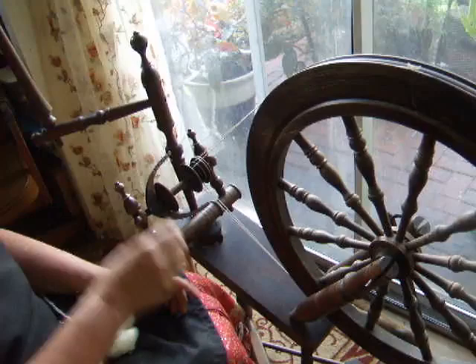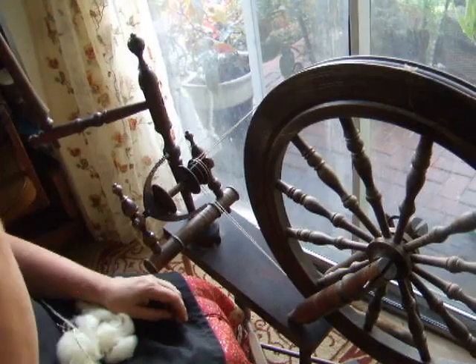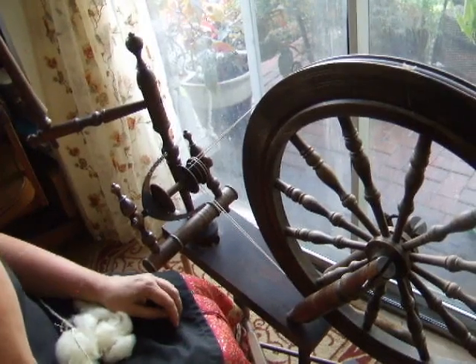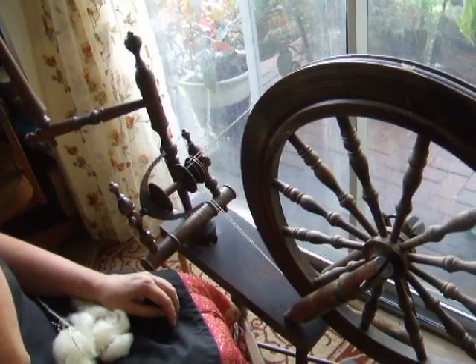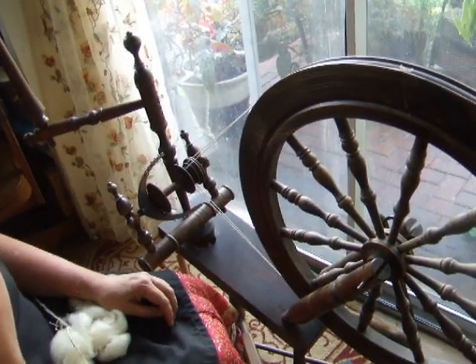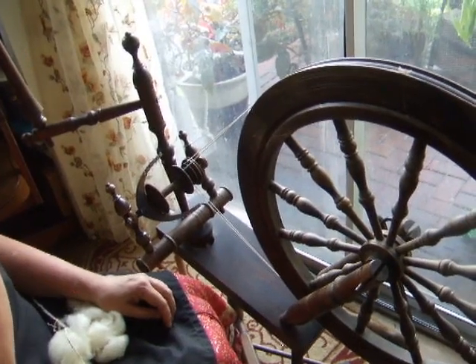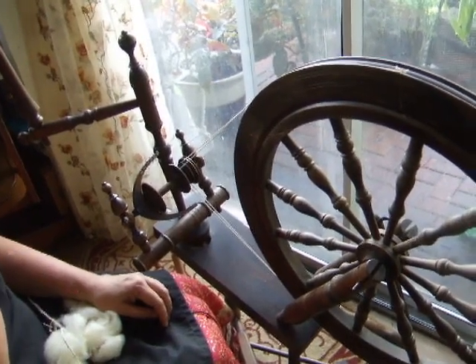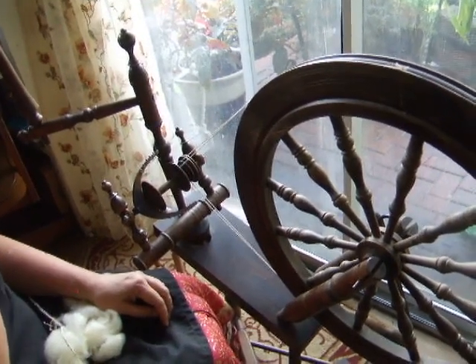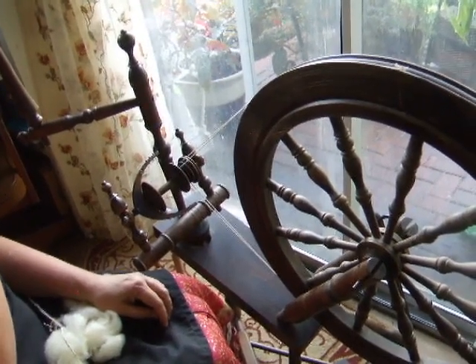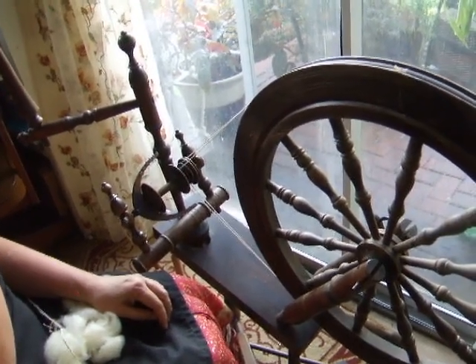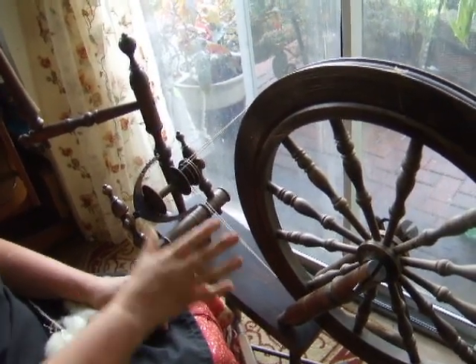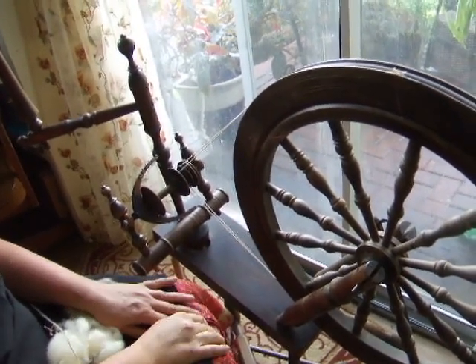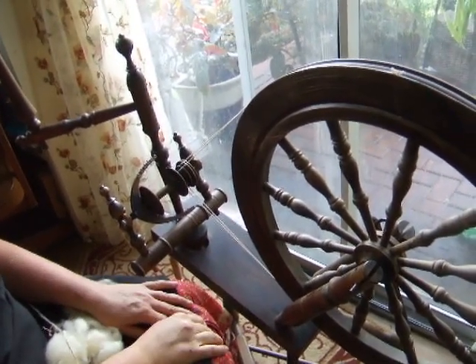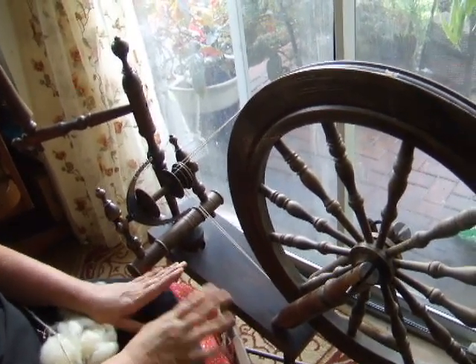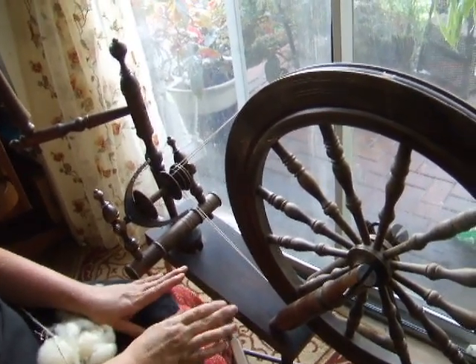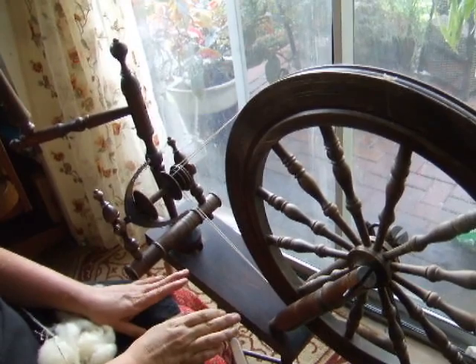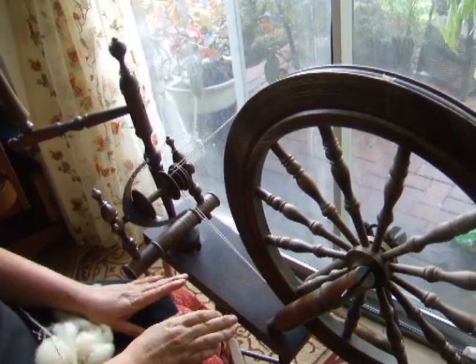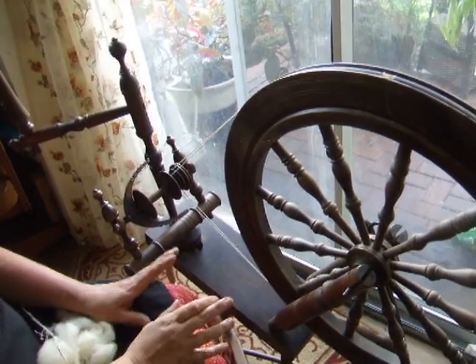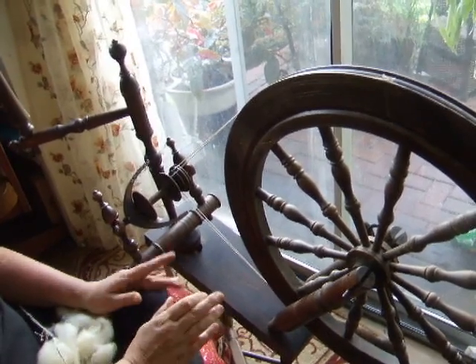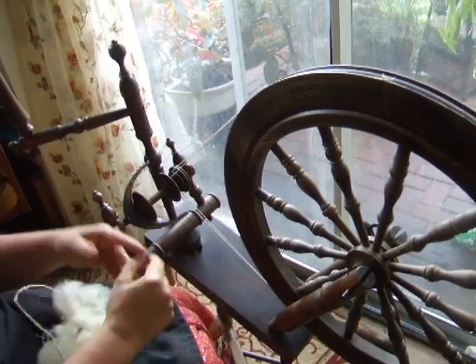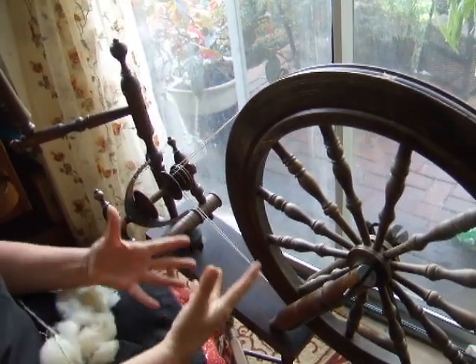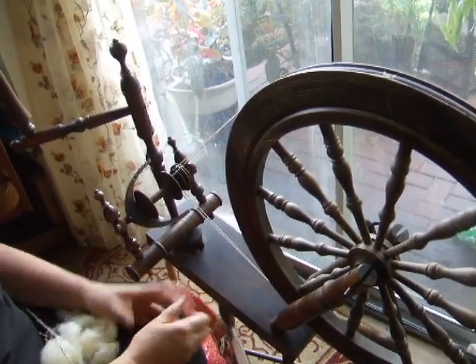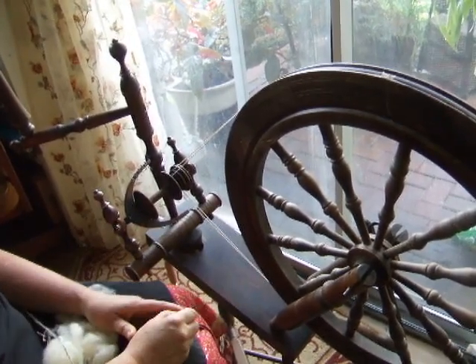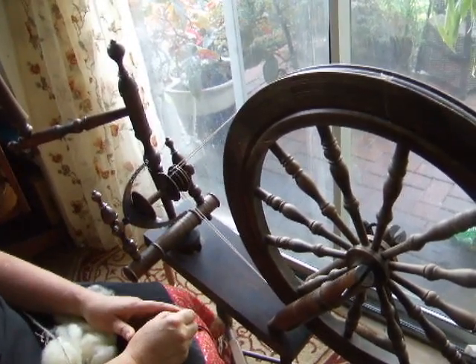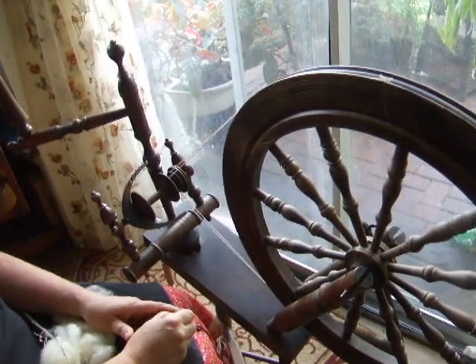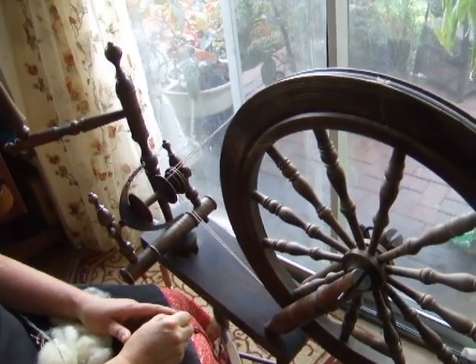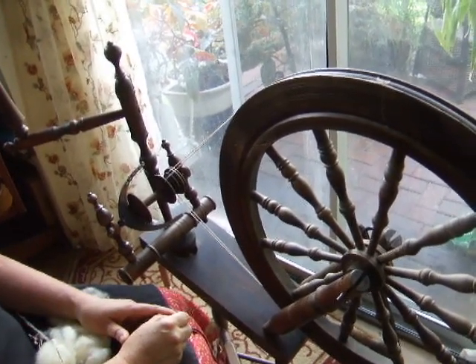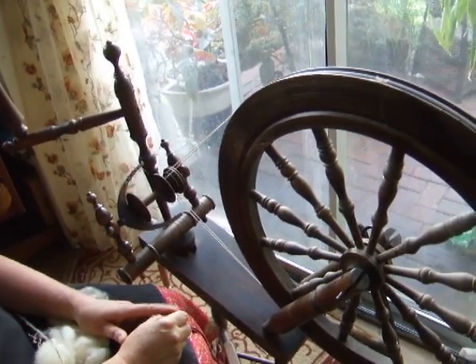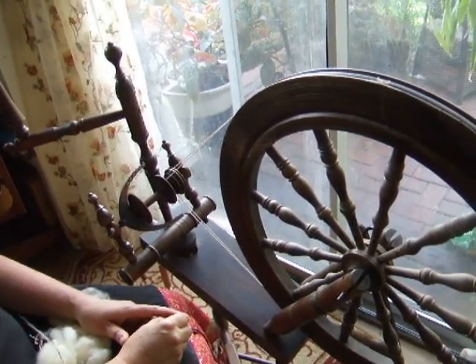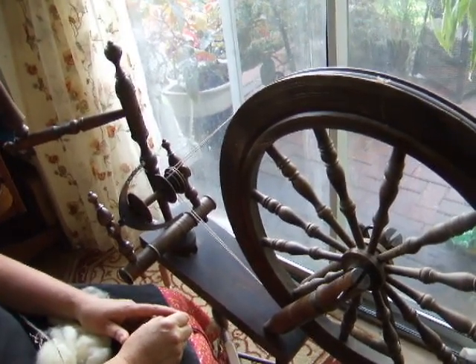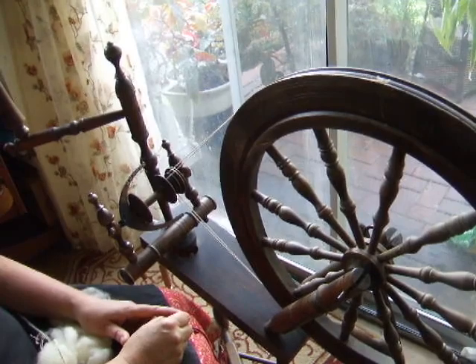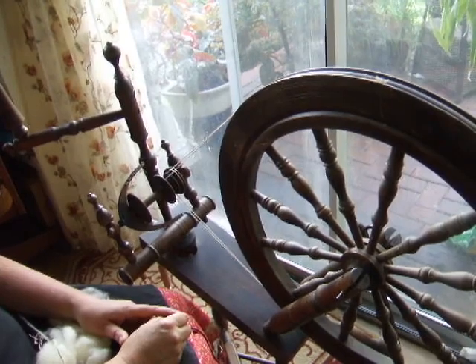Hi, this is Melissa, Bob and Boy, and I'm going to do a basic introduction to the parts and the setup and beginning to spin on a double drive Saxony style wheel.